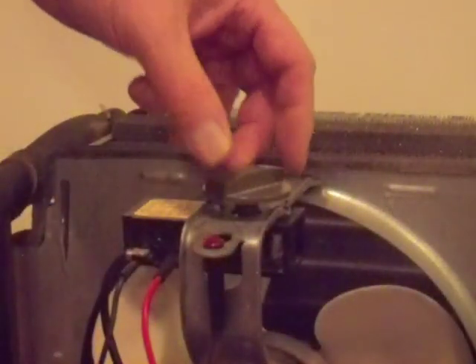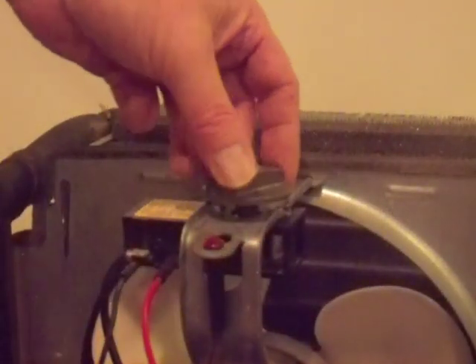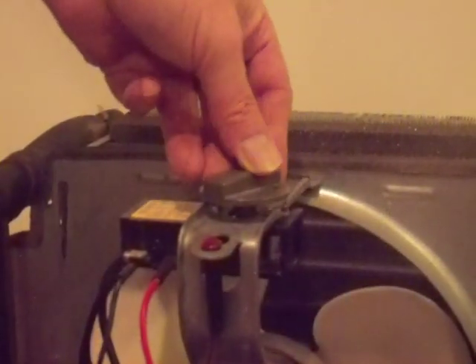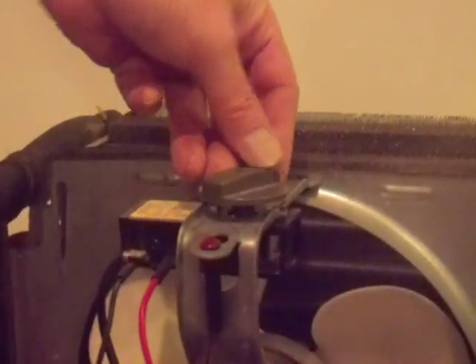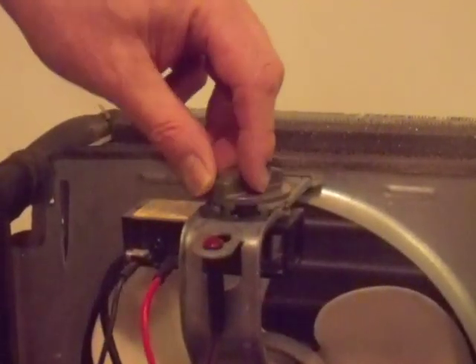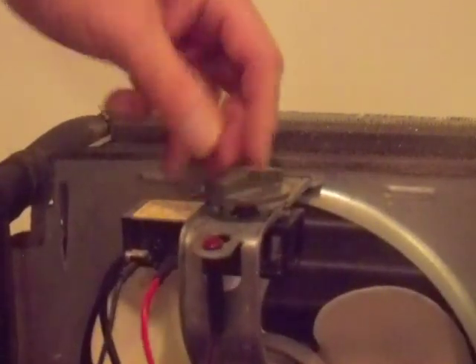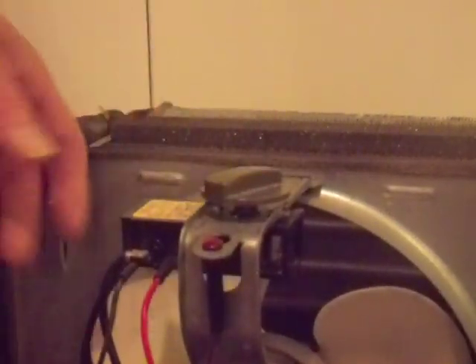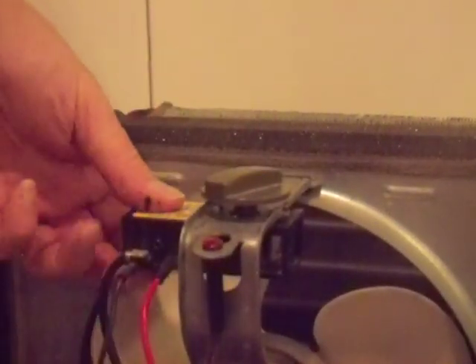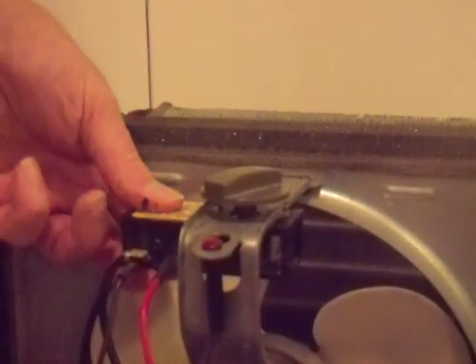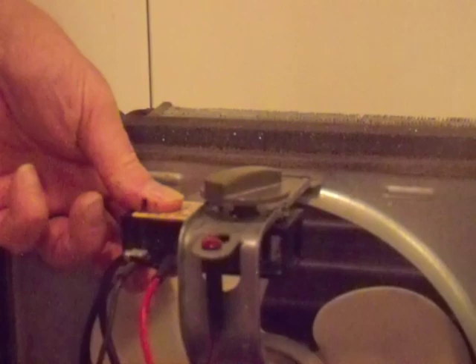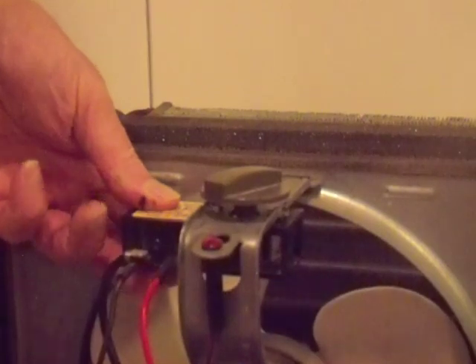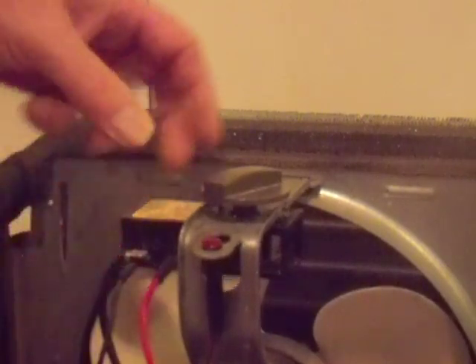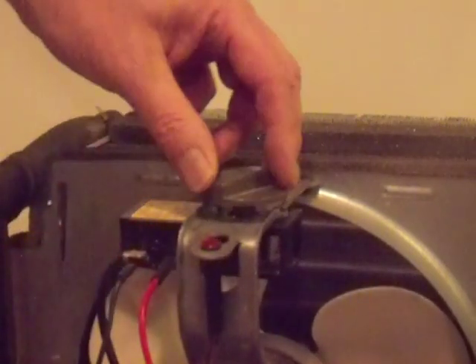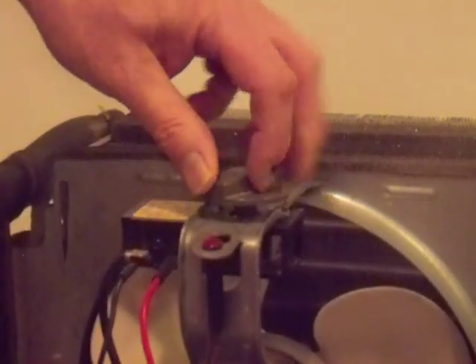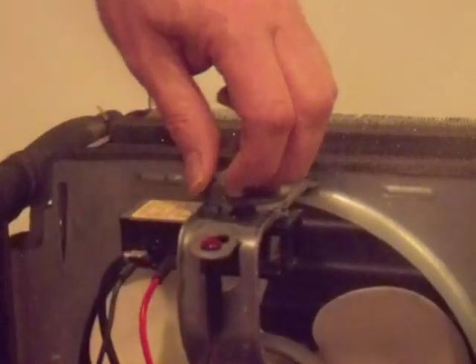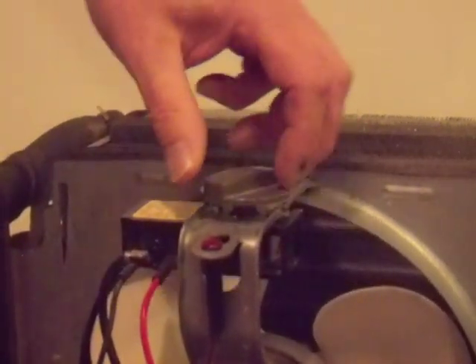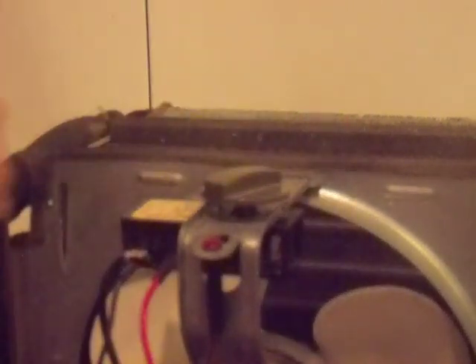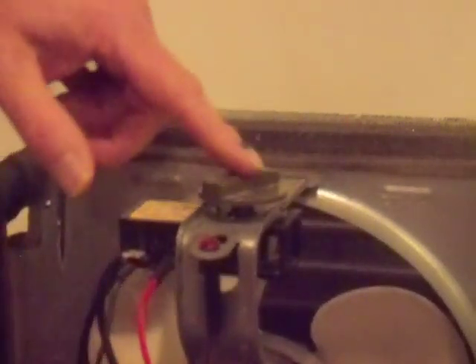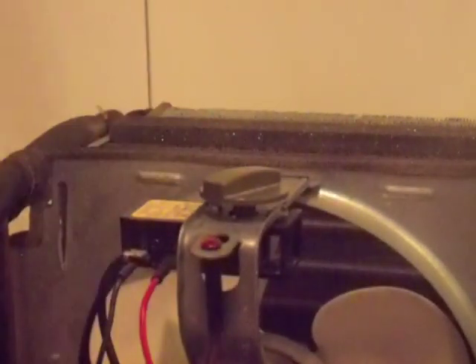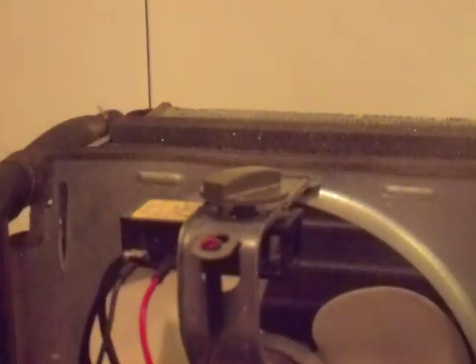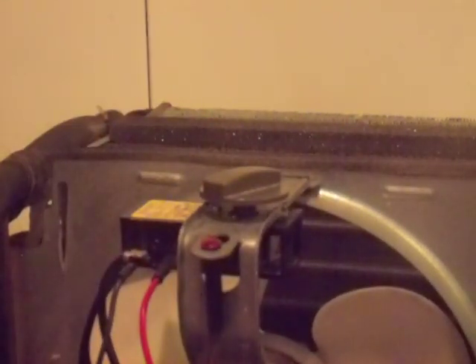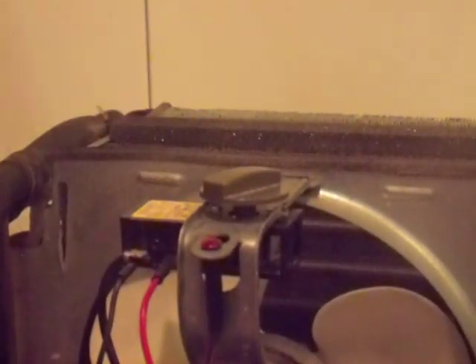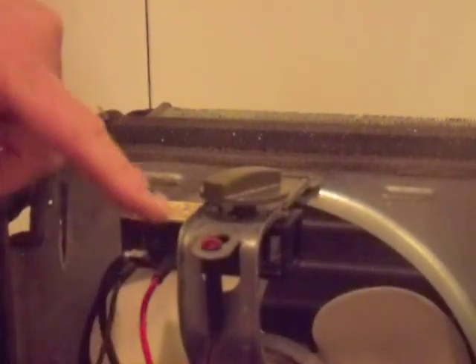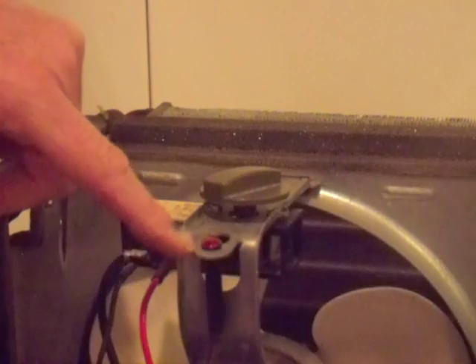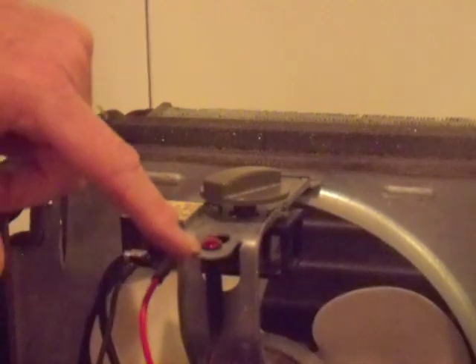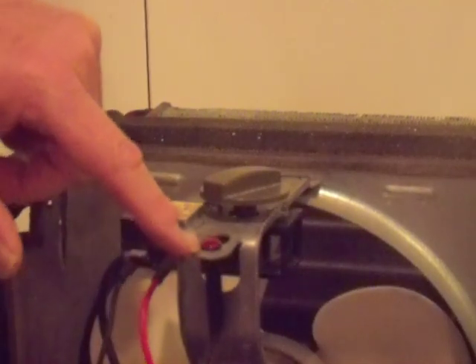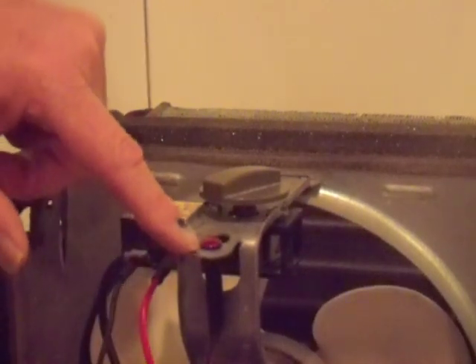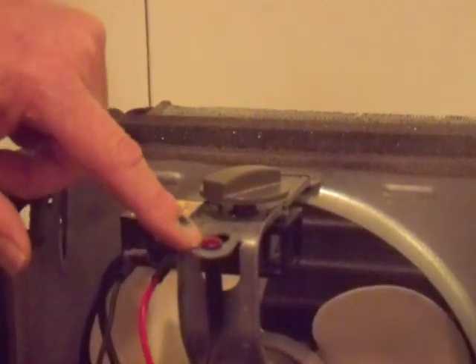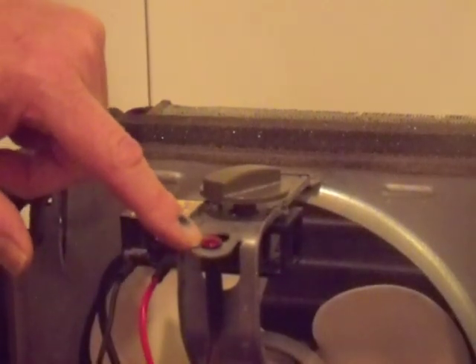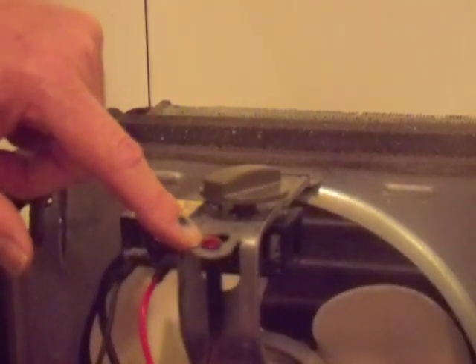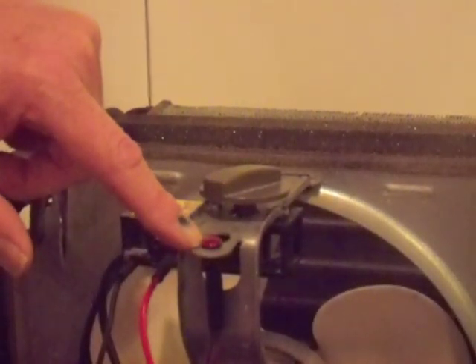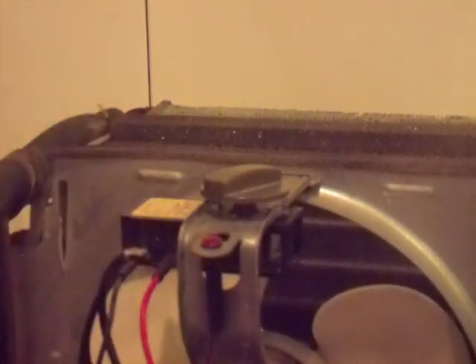The on-off control knob controls the humidistat, and this determines how much humidity you'd like taken out of the air. There's a small light here that tells you when your water container is full.